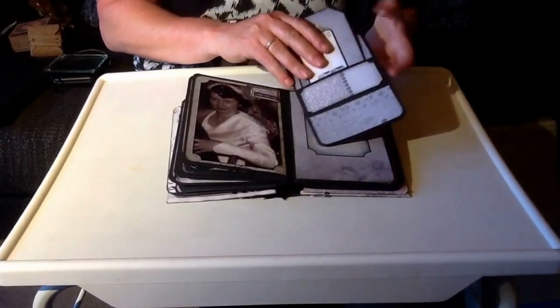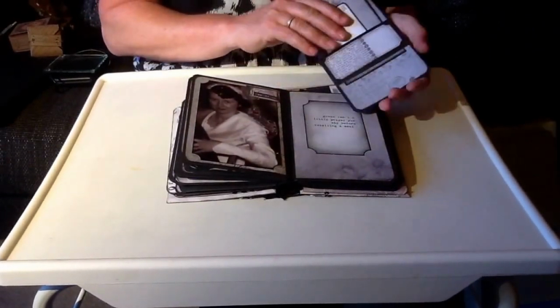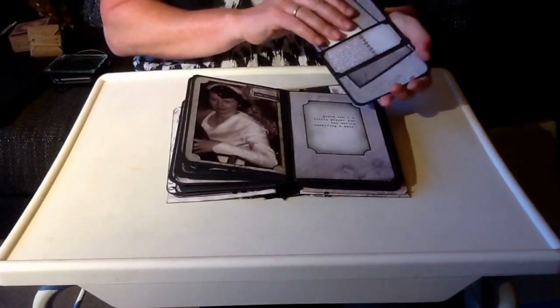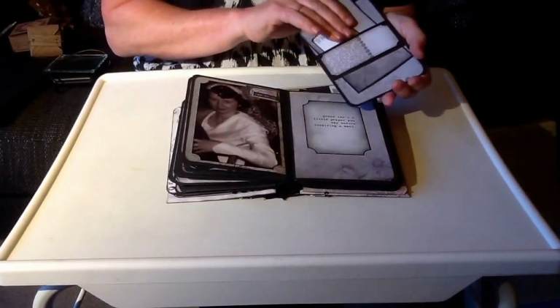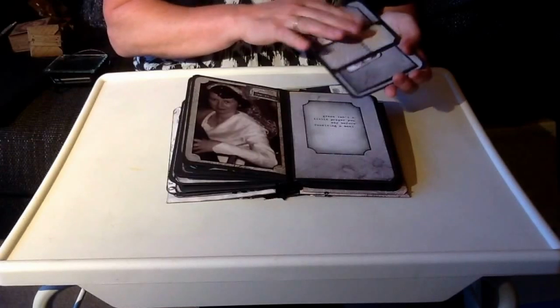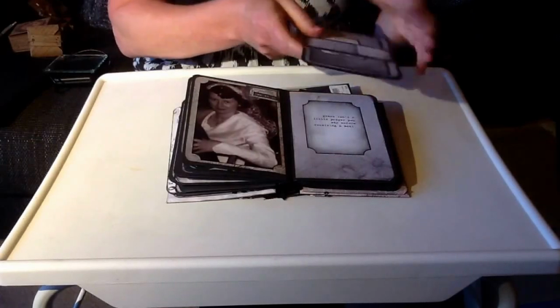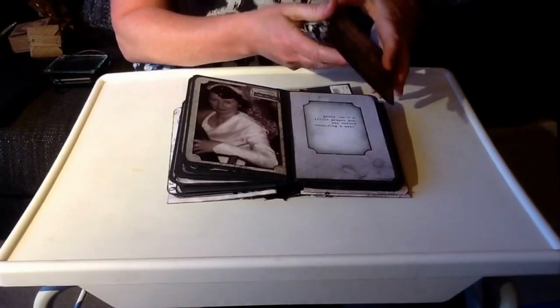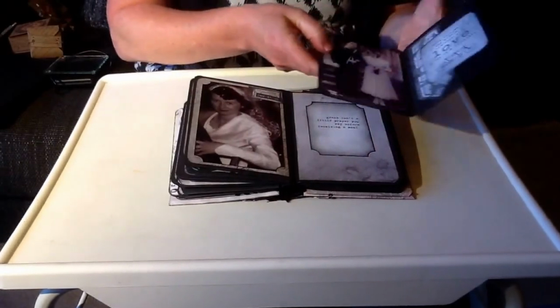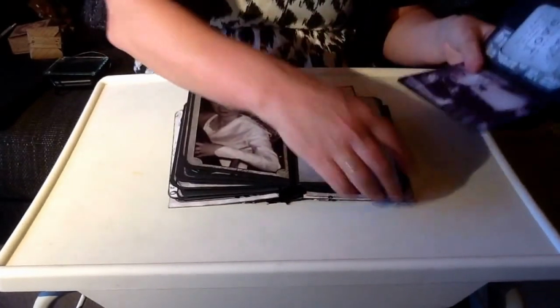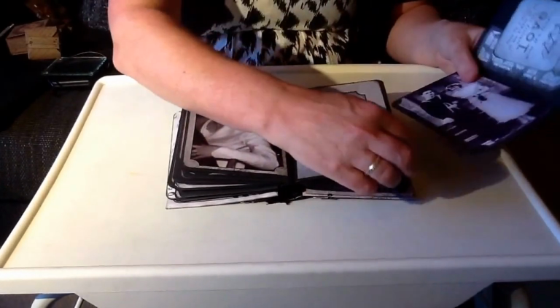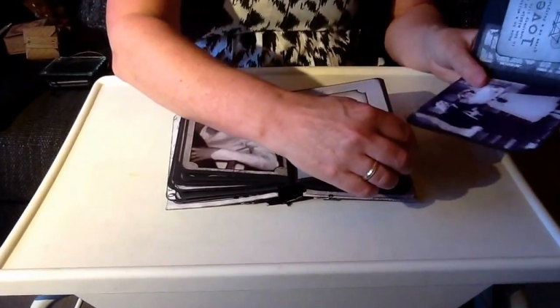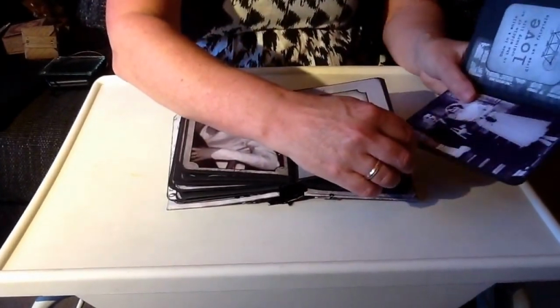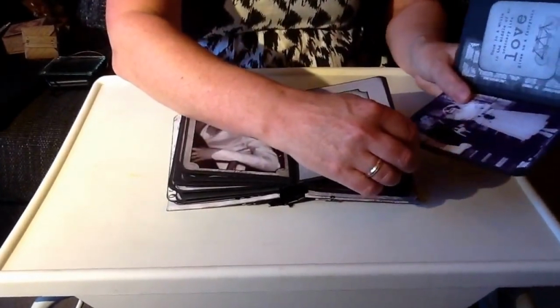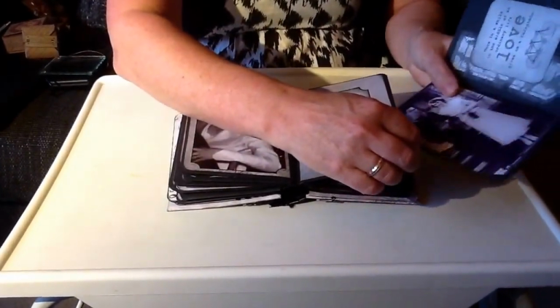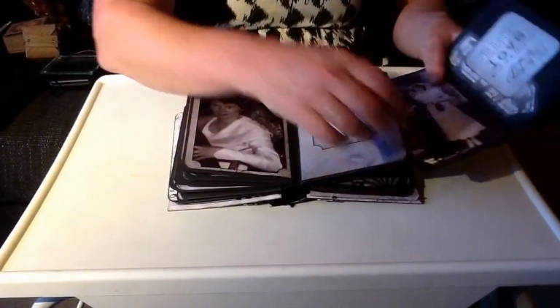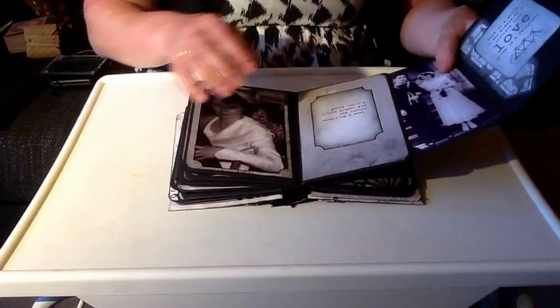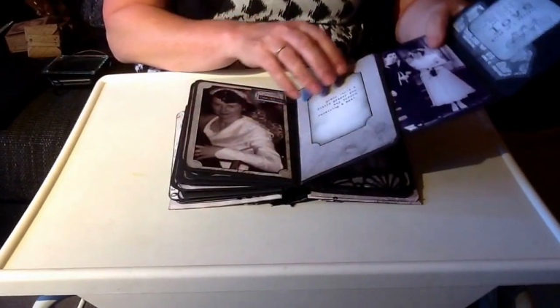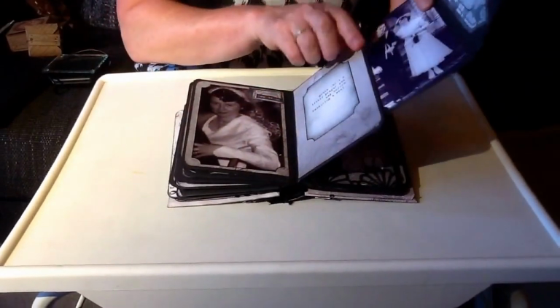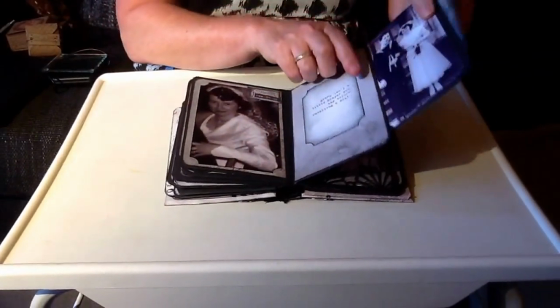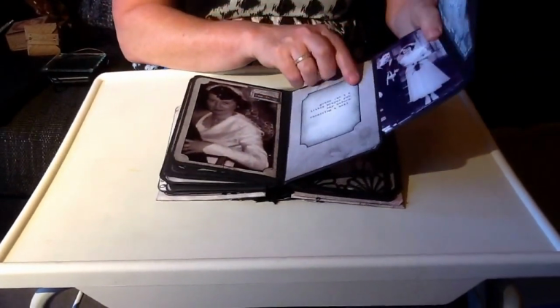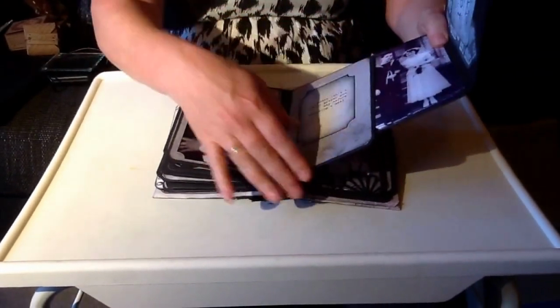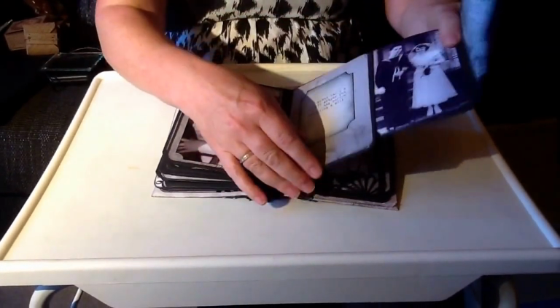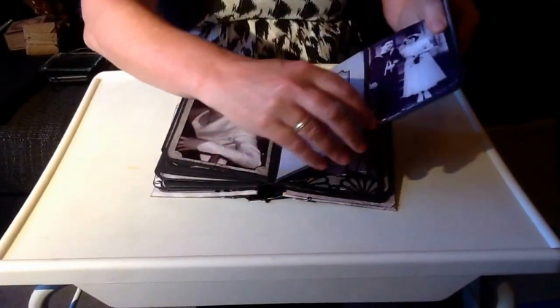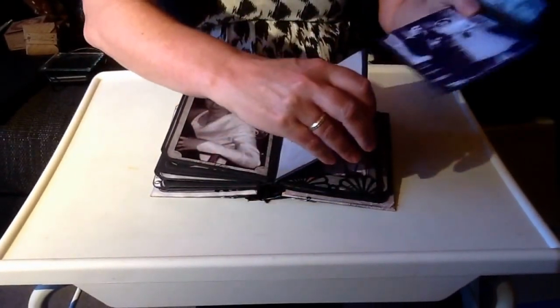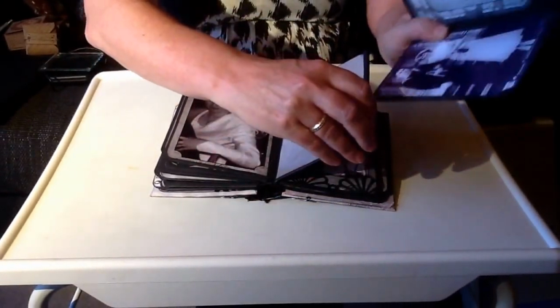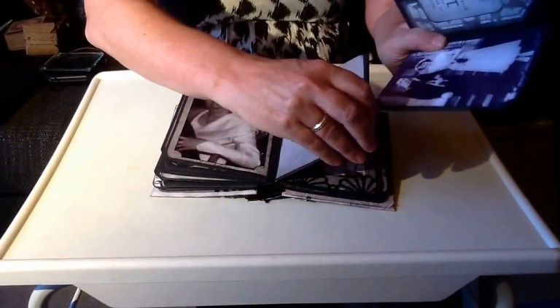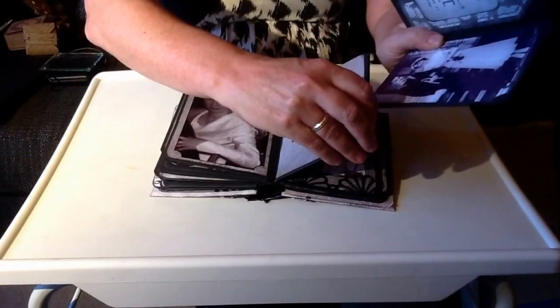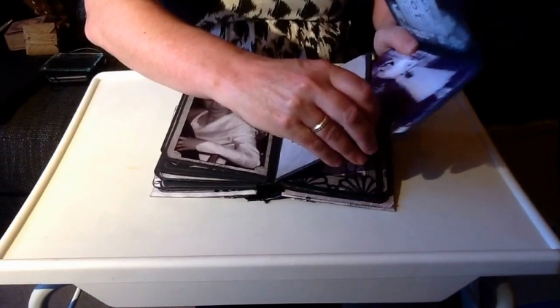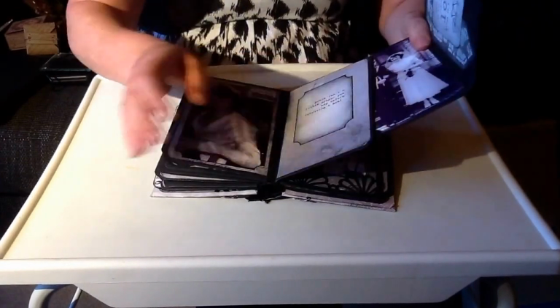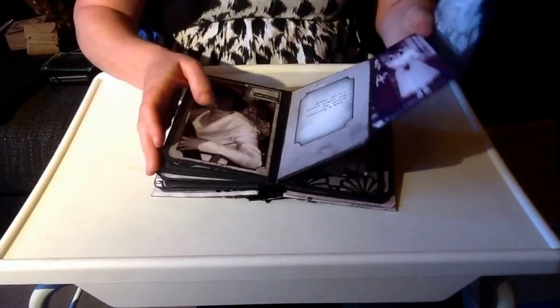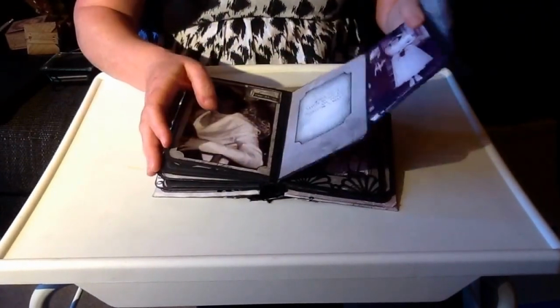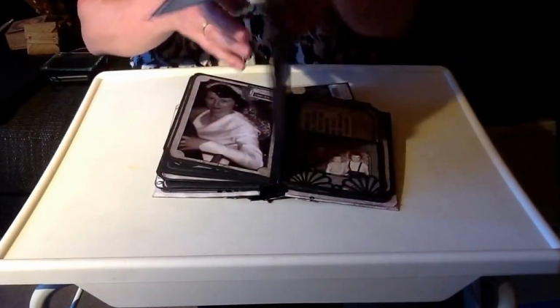I really, really, really enjoyed making this album. It was a really good way of remembering my mummy. And I really like looking at it now.